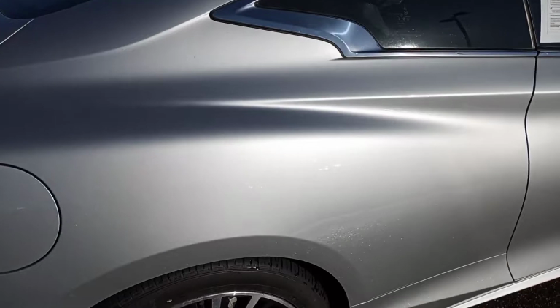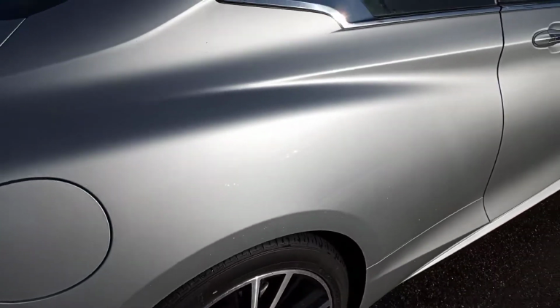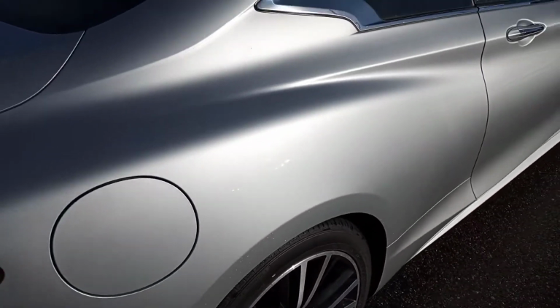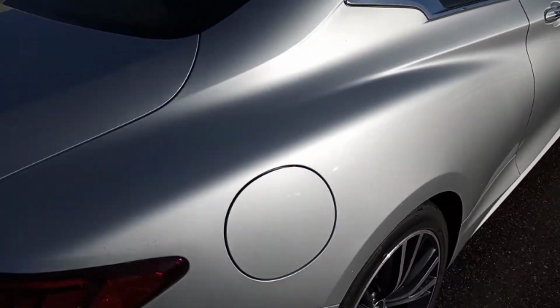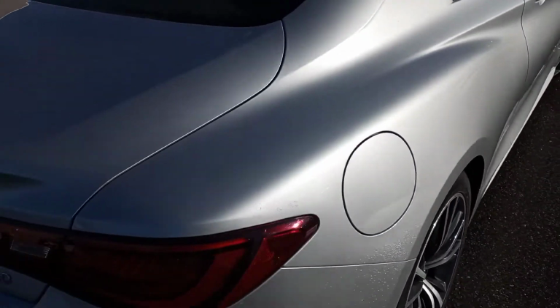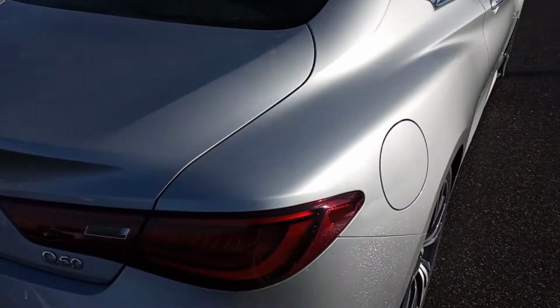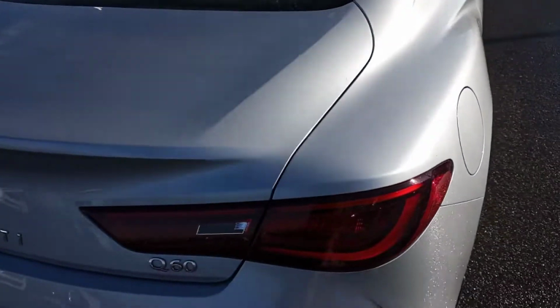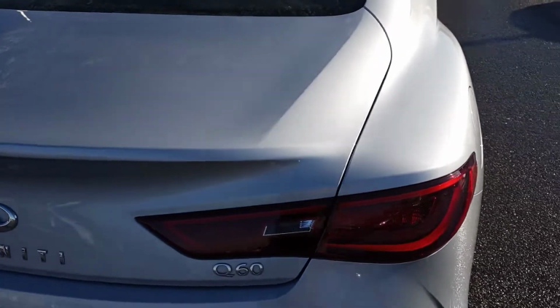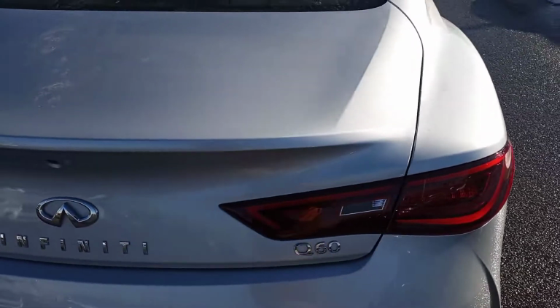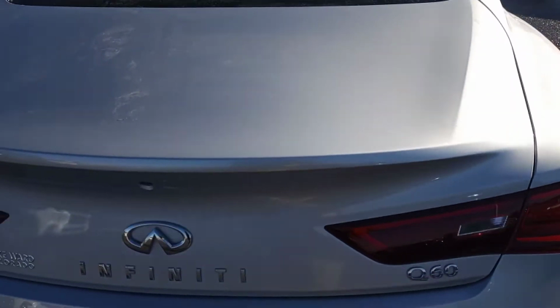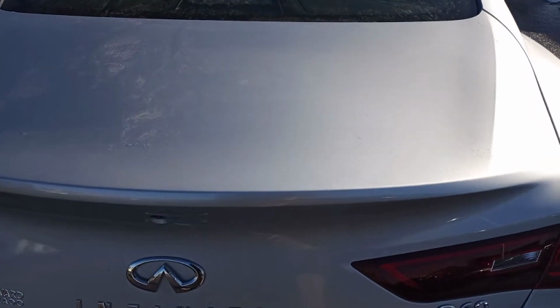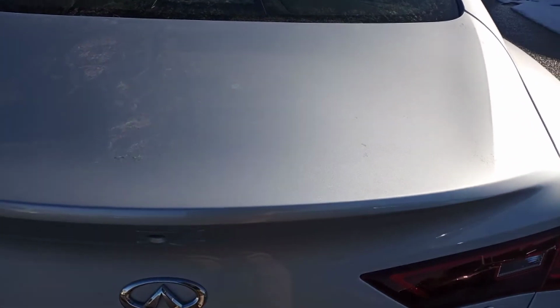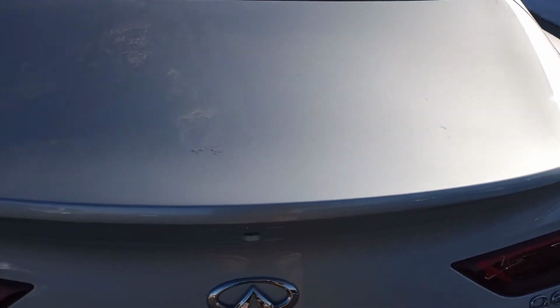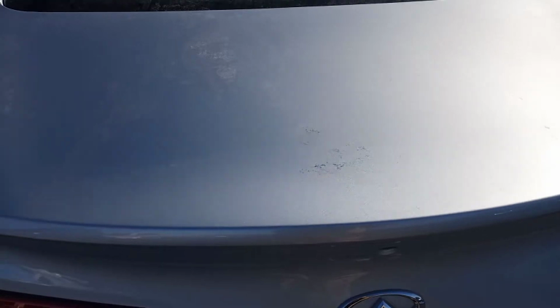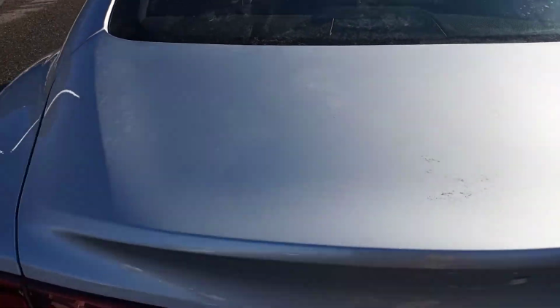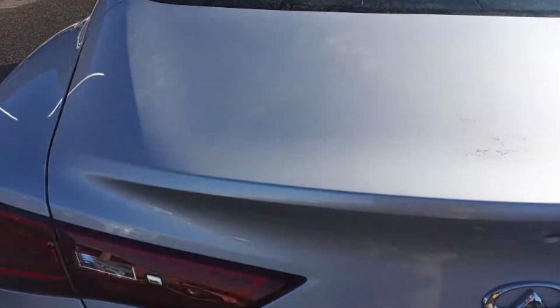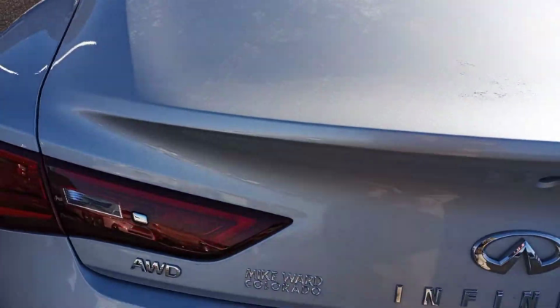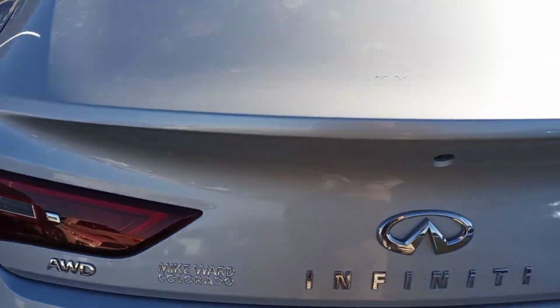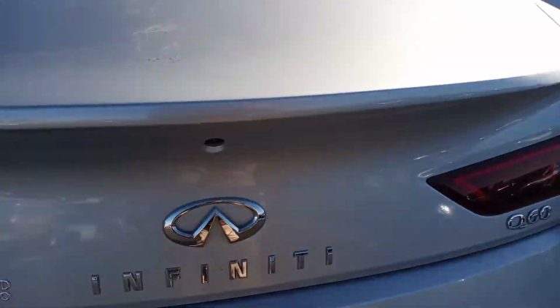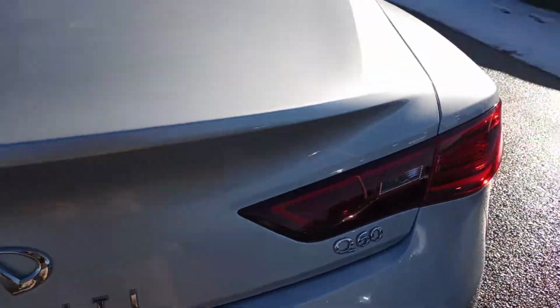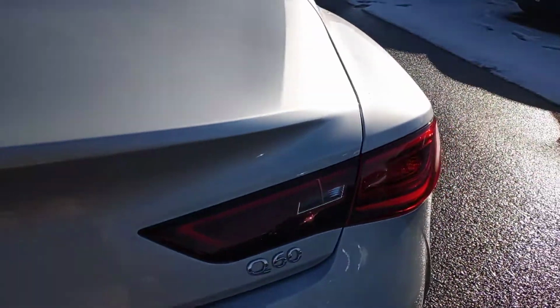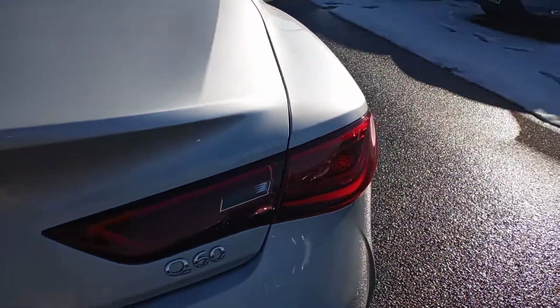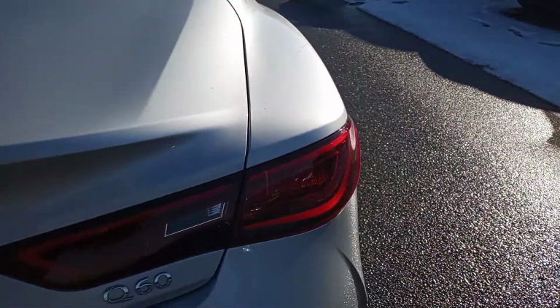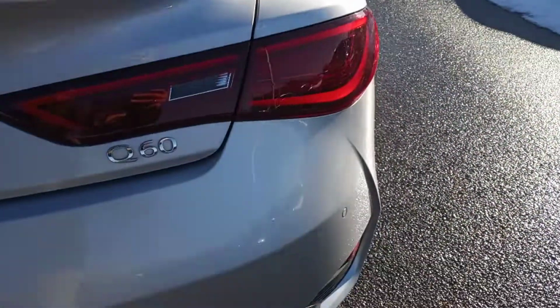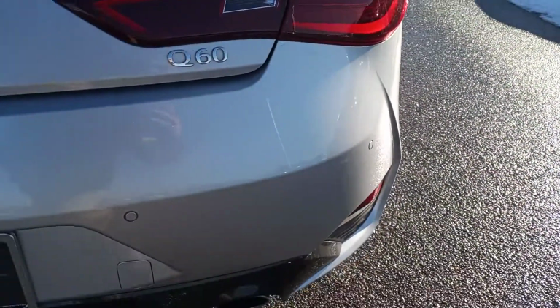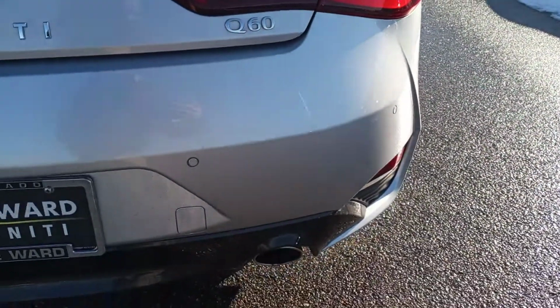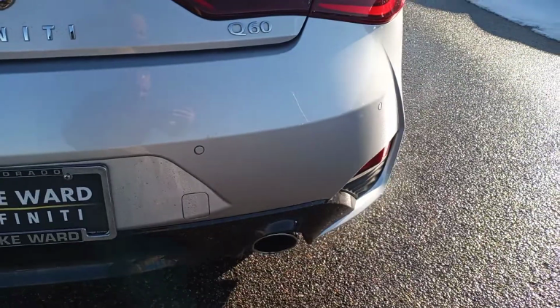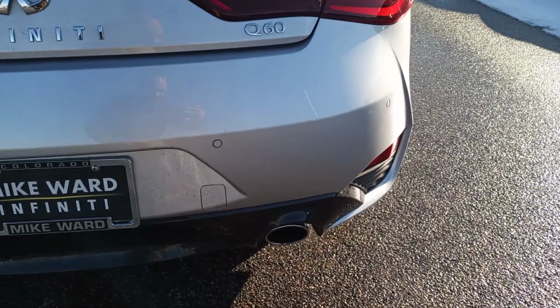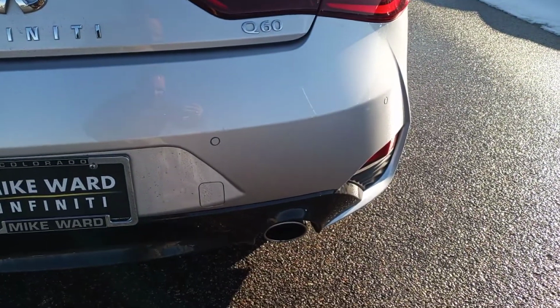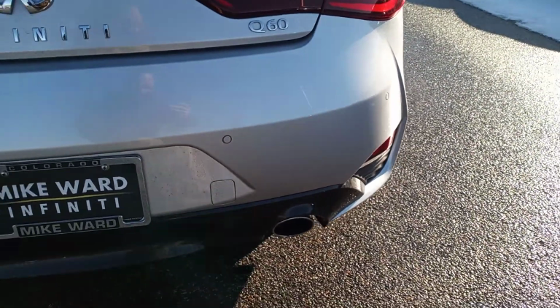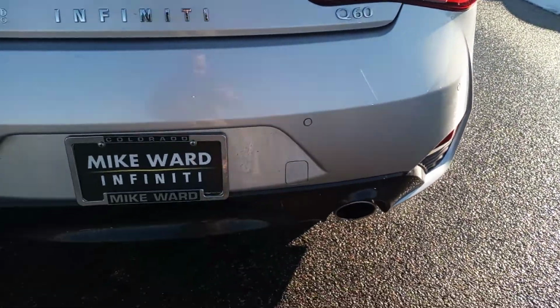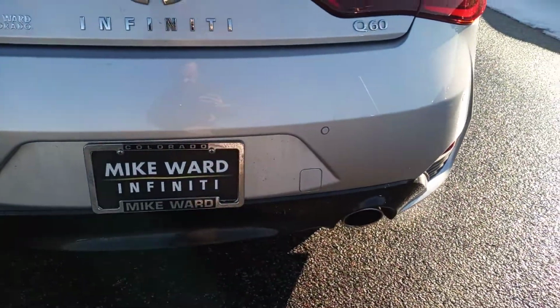We'll go into the rear trunk — clean, no issues there. Rear bumper, very clean.